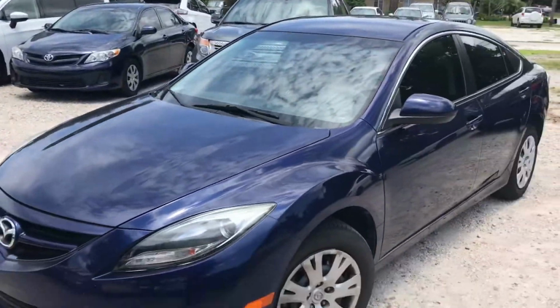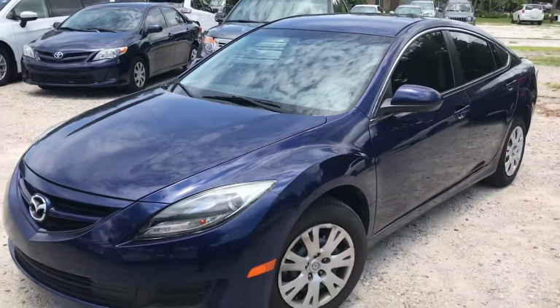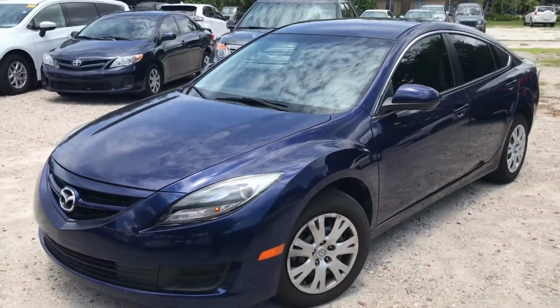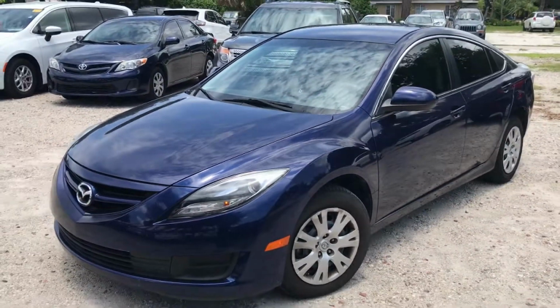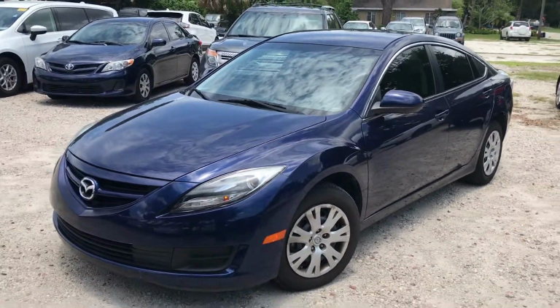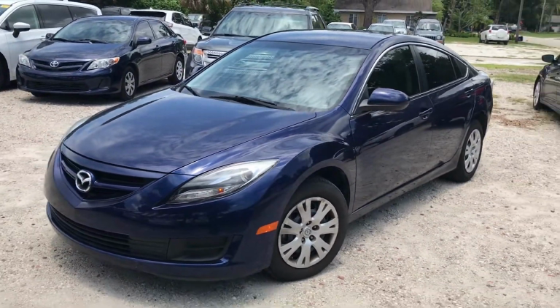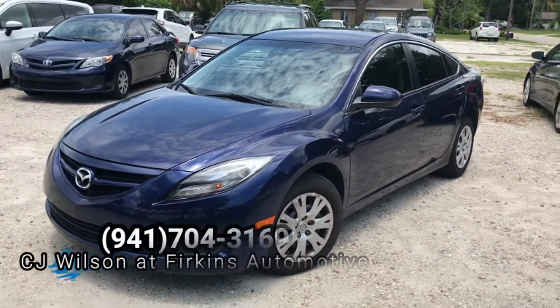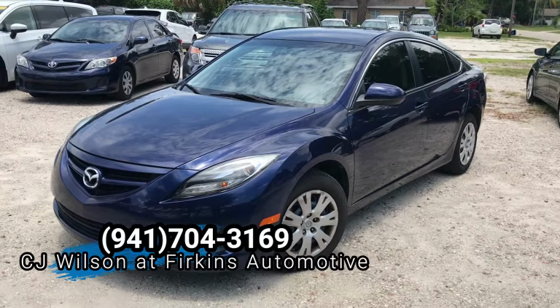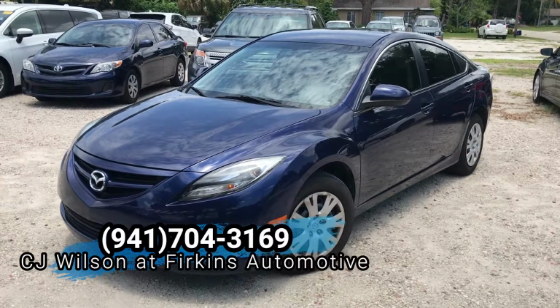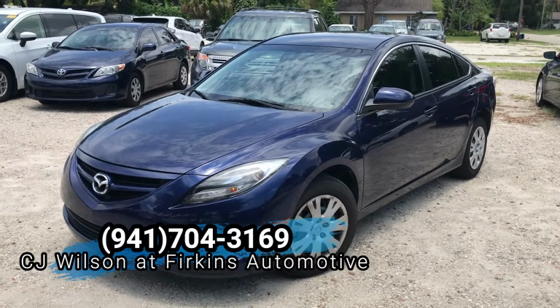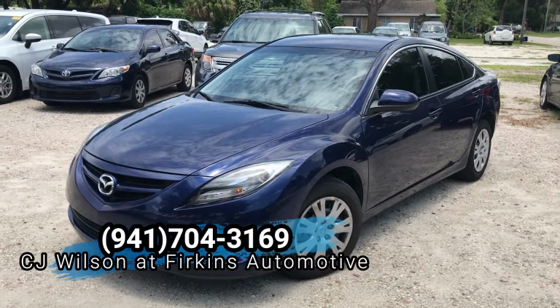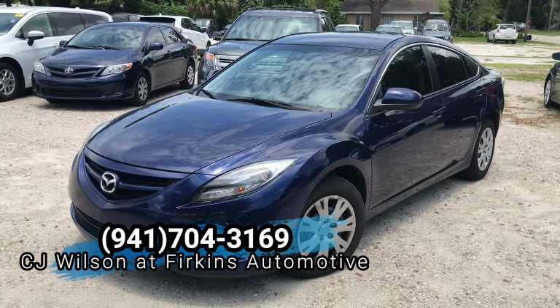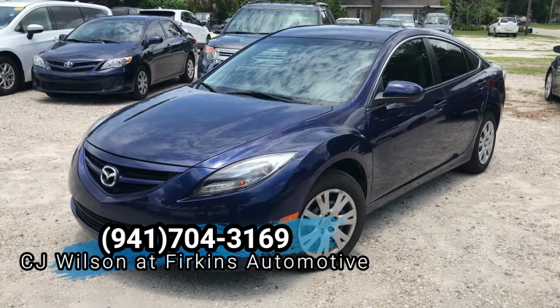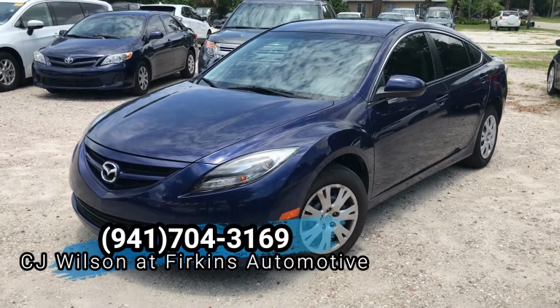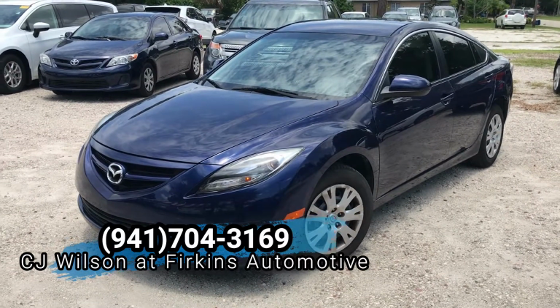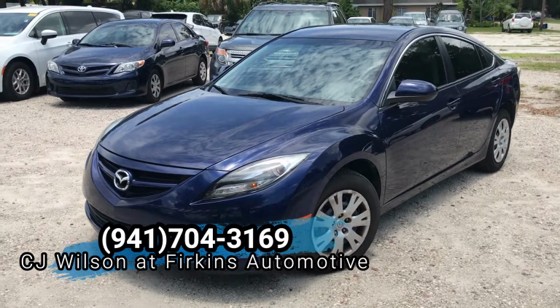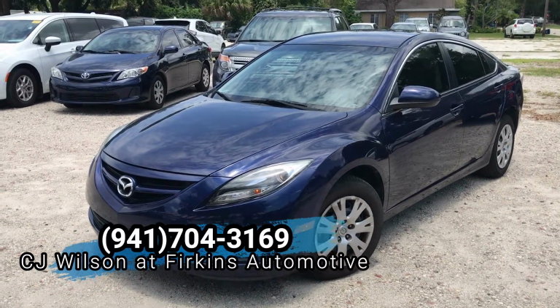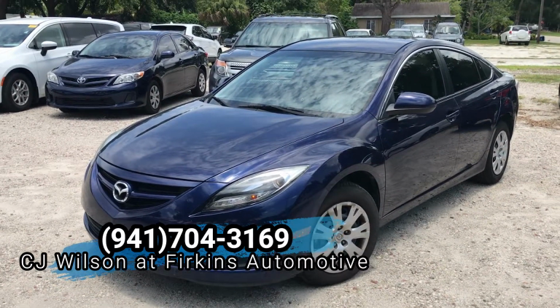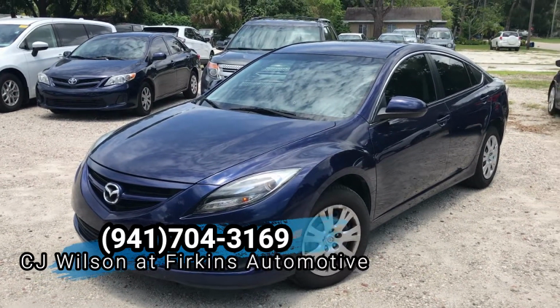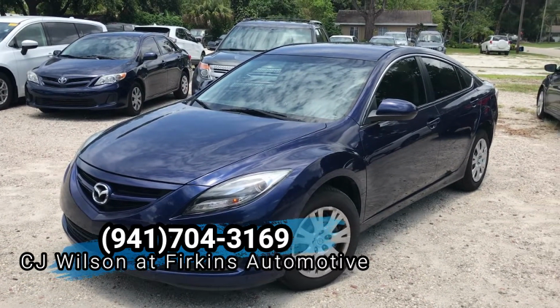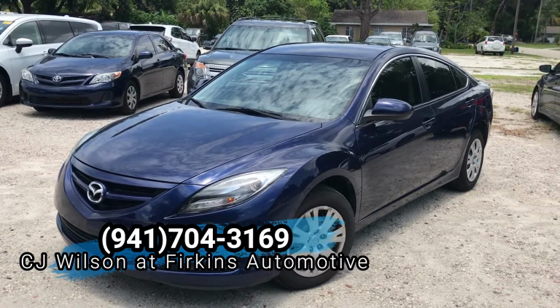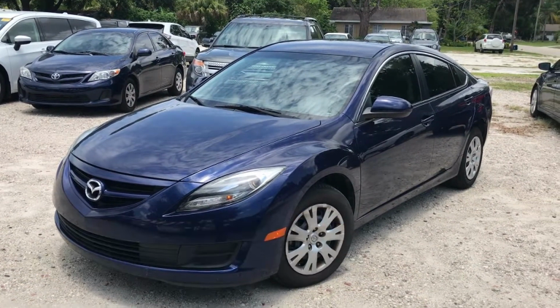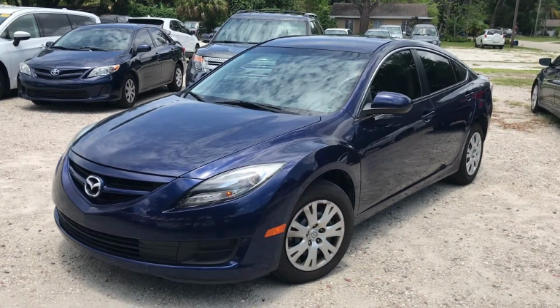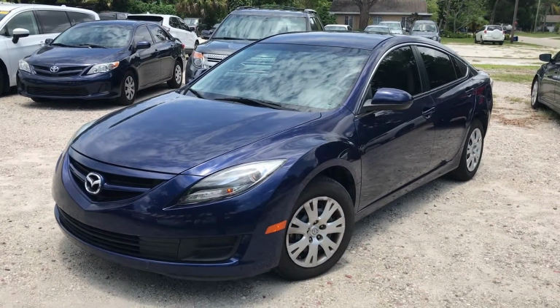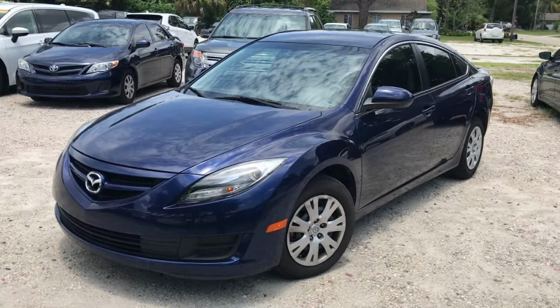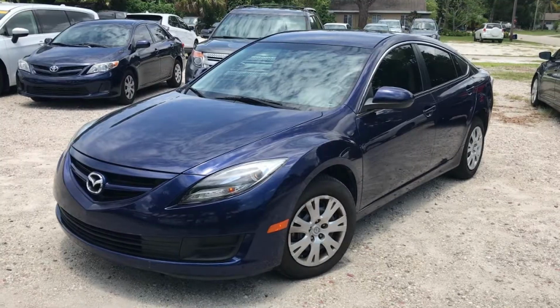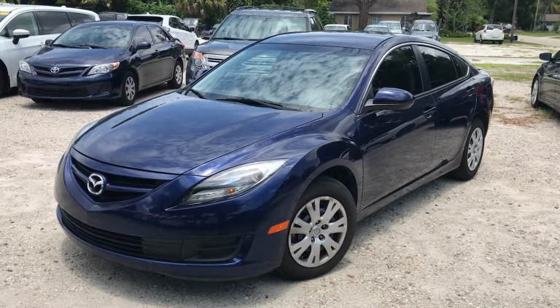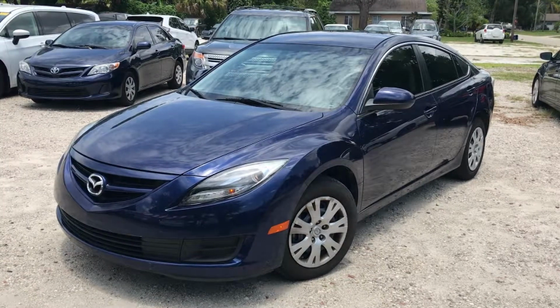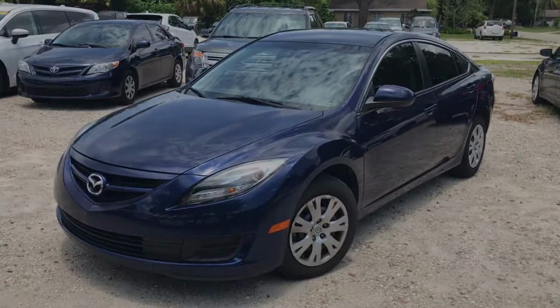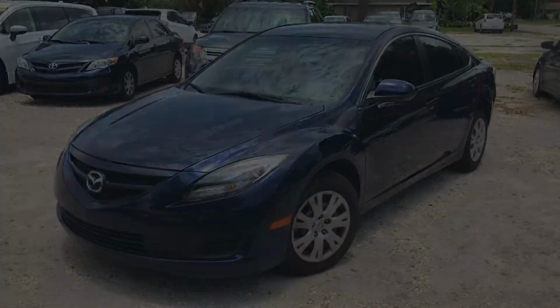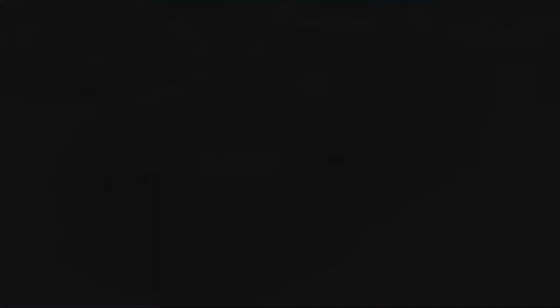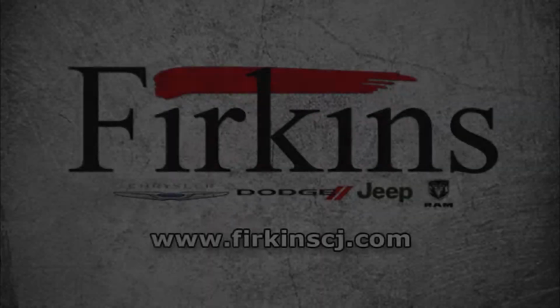To find out more about this vehicle and others like it, contact me, CJ Wilson, at 941-704-3169, or visit our website at www.ferkinscj.com. We'll see you soon.